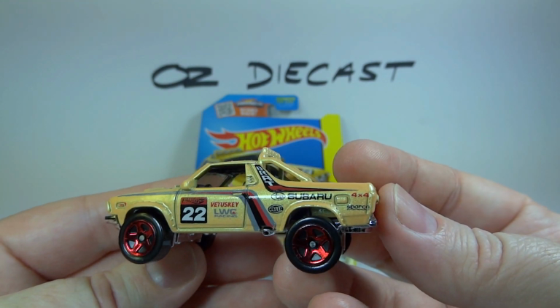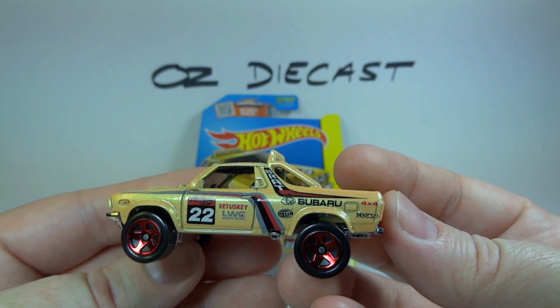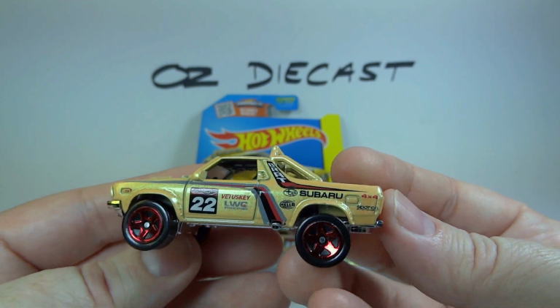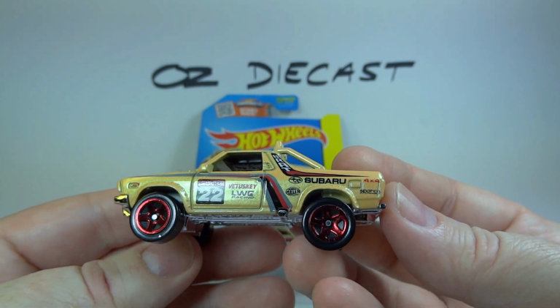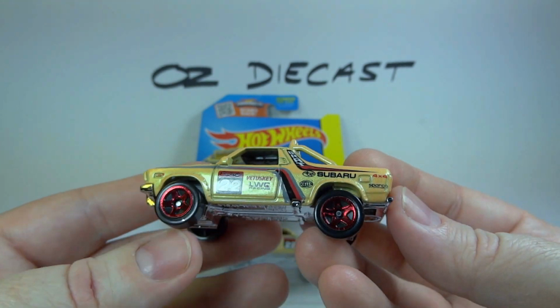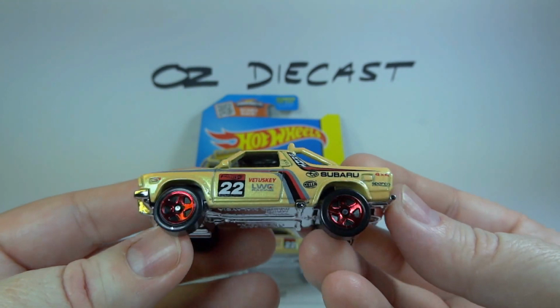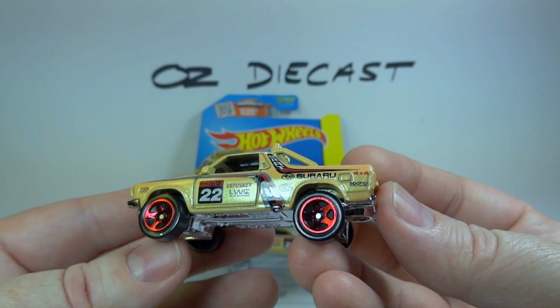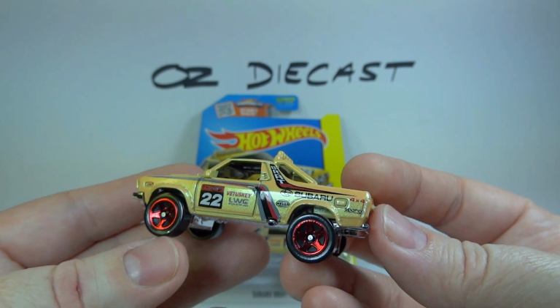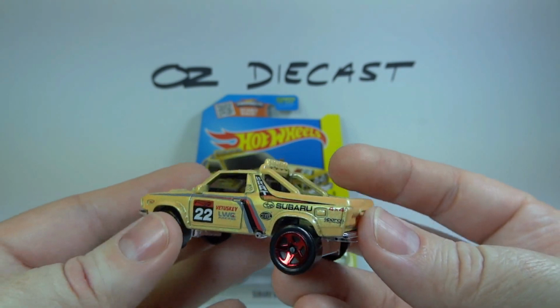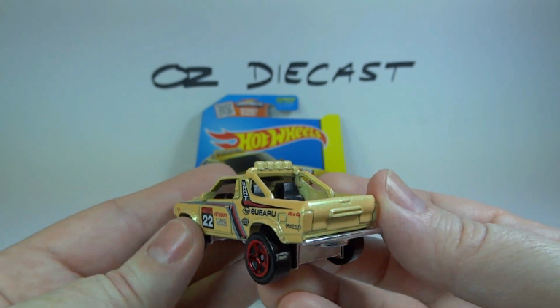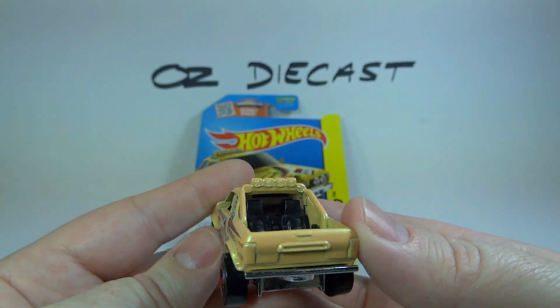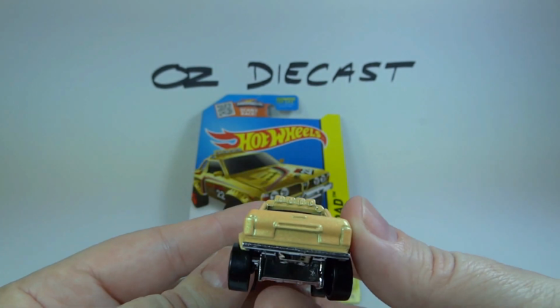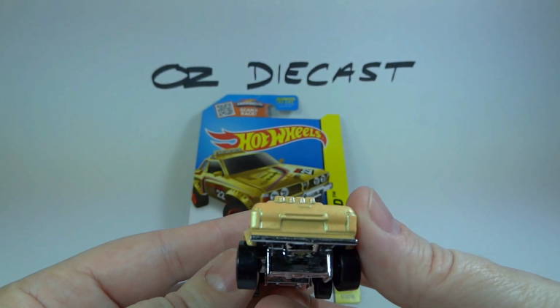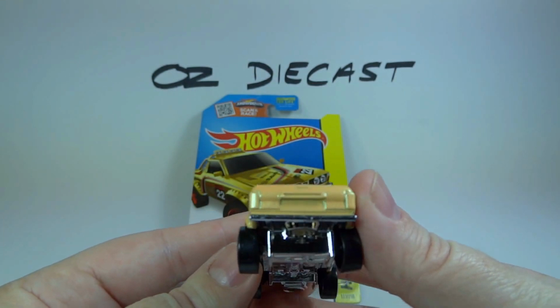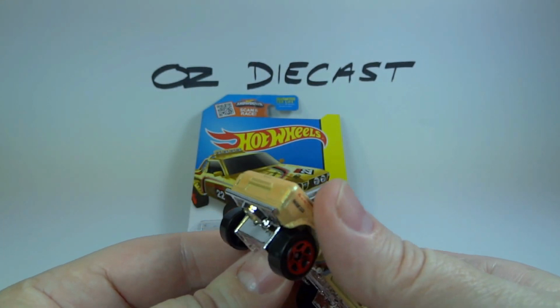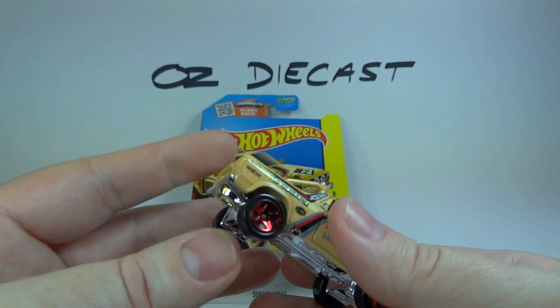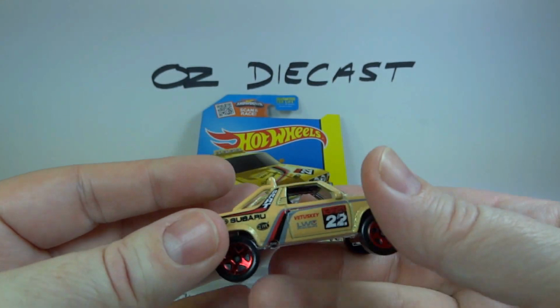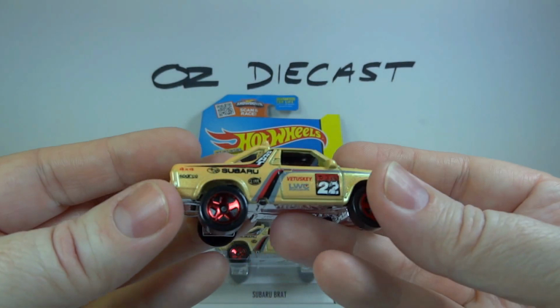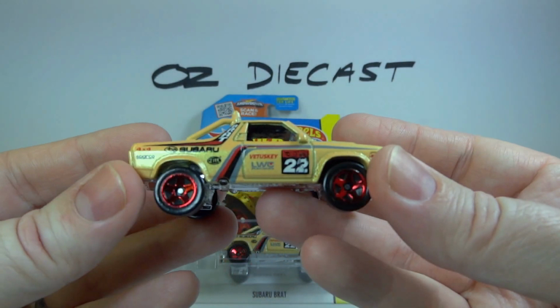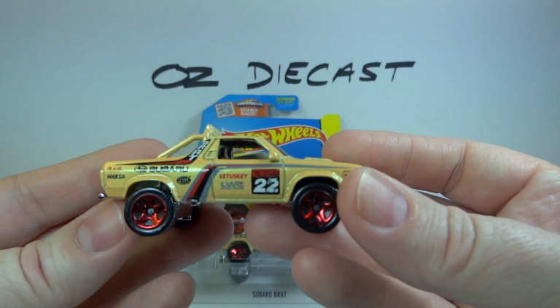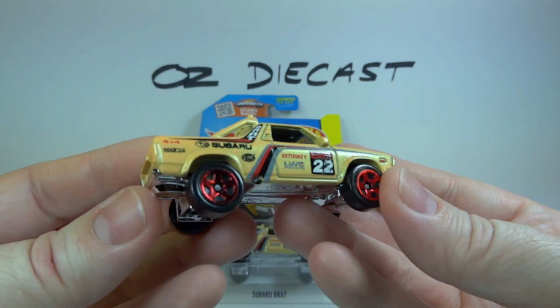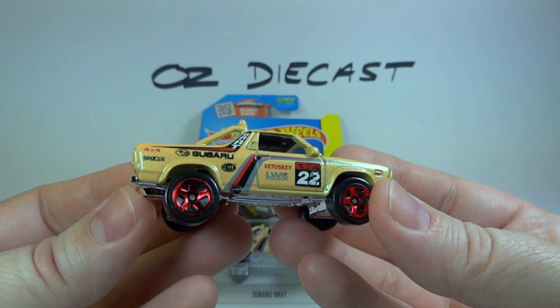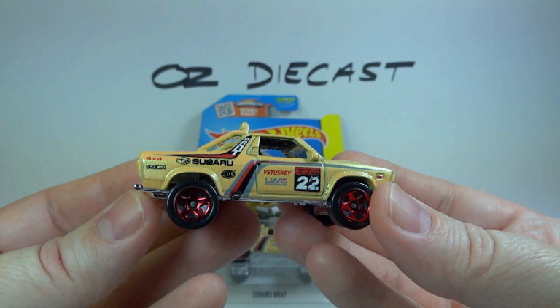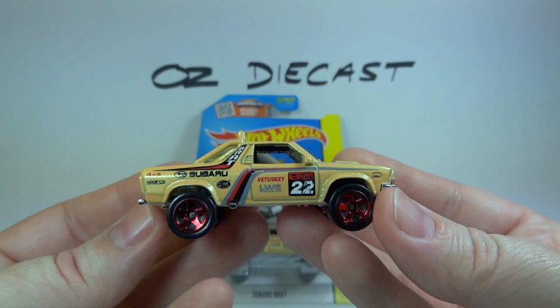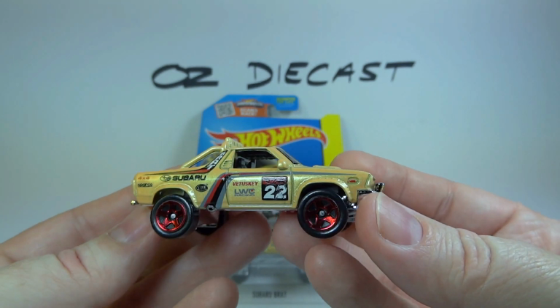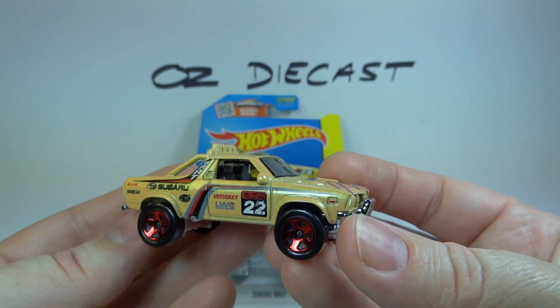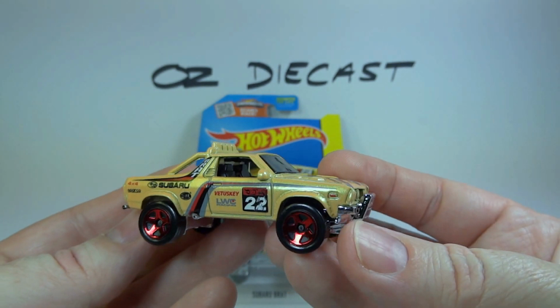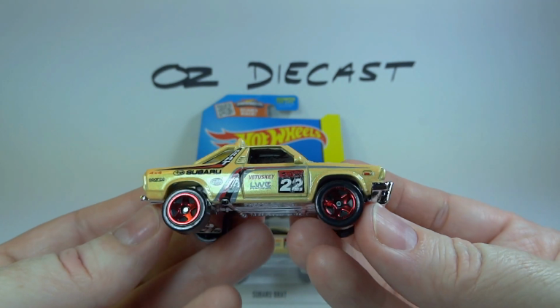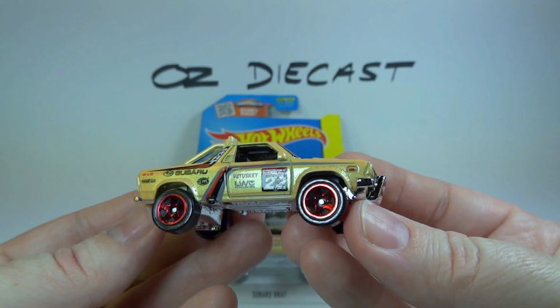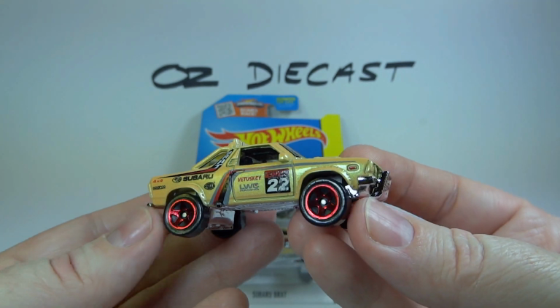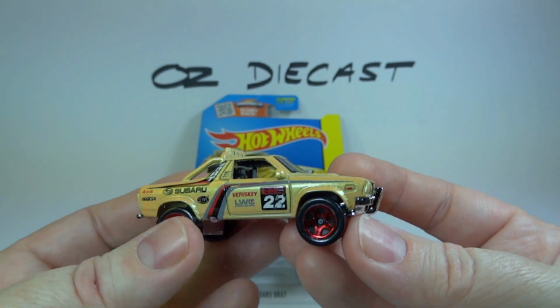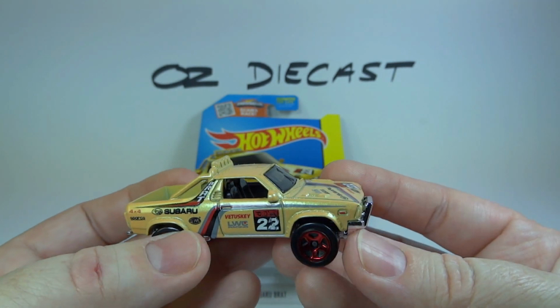That's a great tampo there. Okay, thanks for watching — stay tuned for the latest Oz Diecast reviews, and have a cool kind of day.